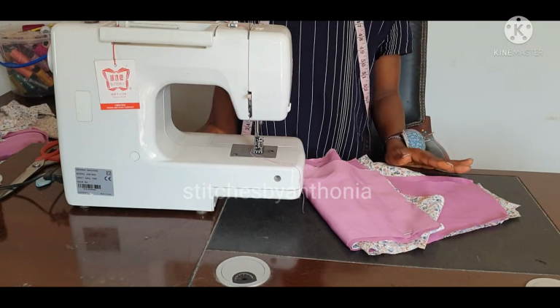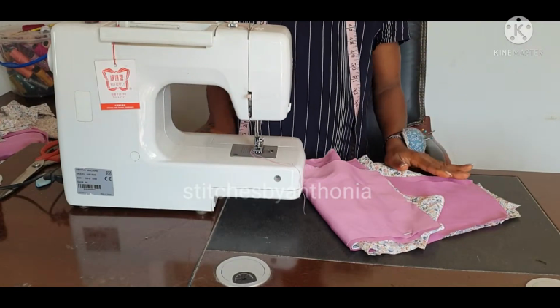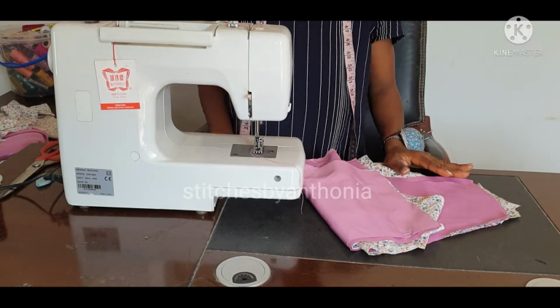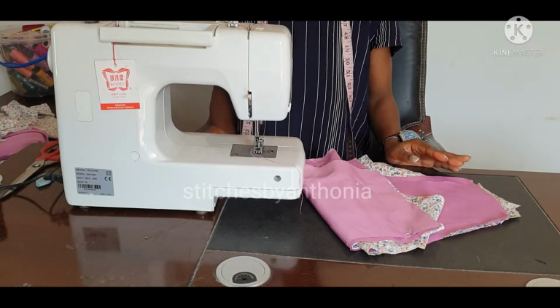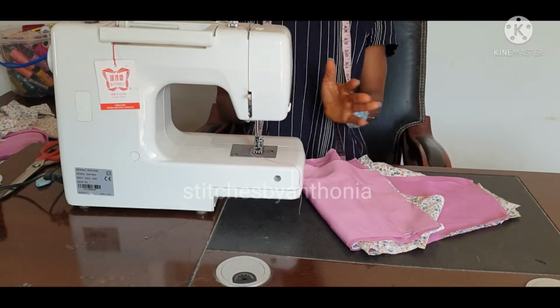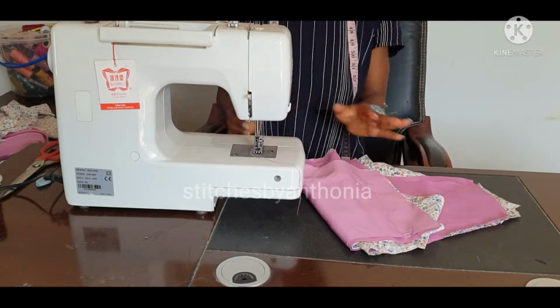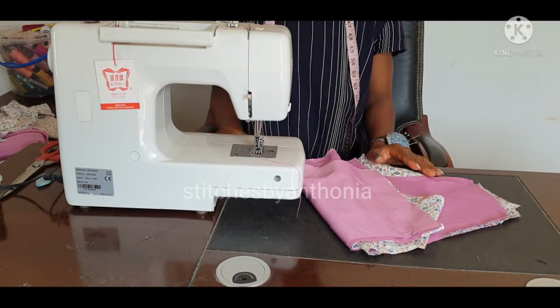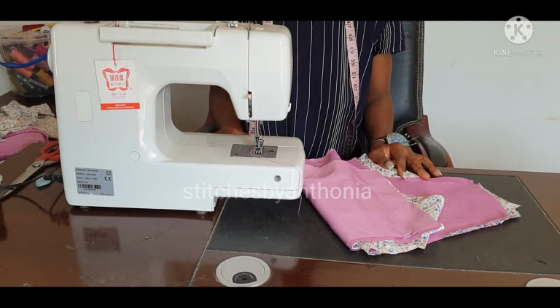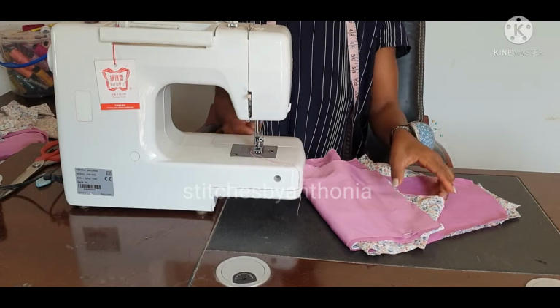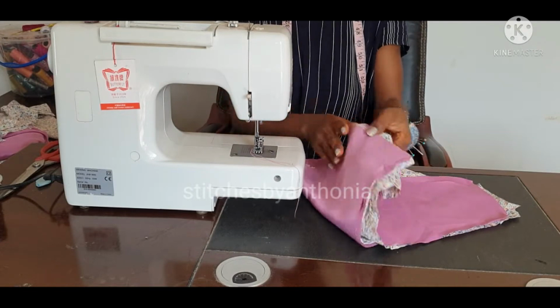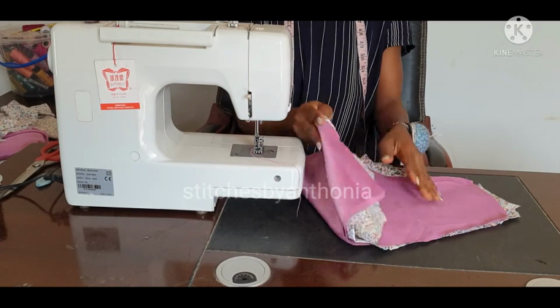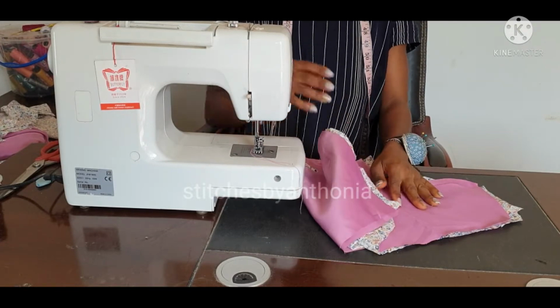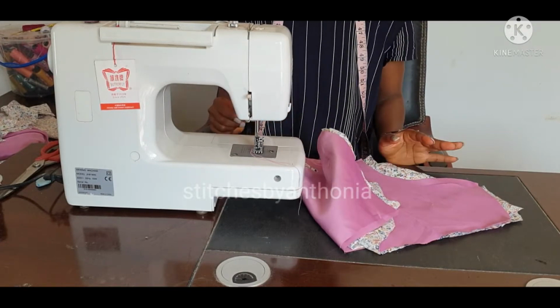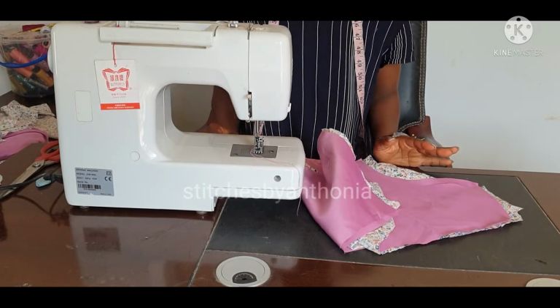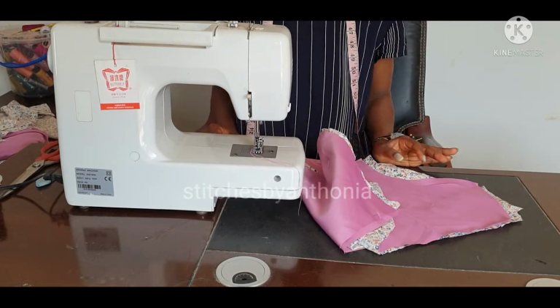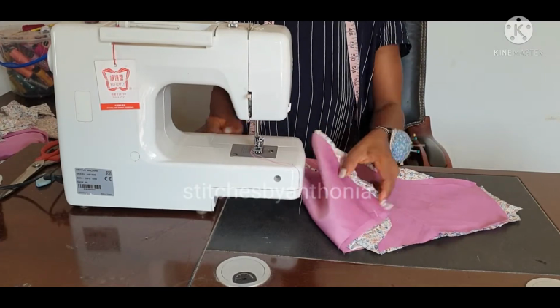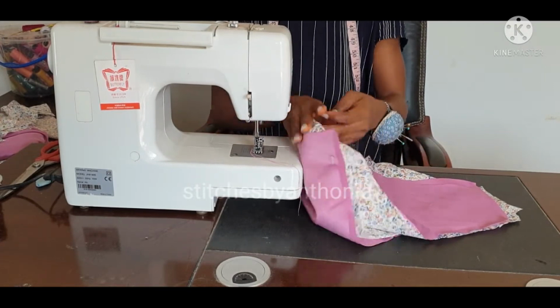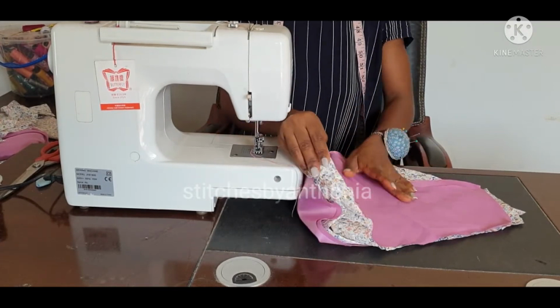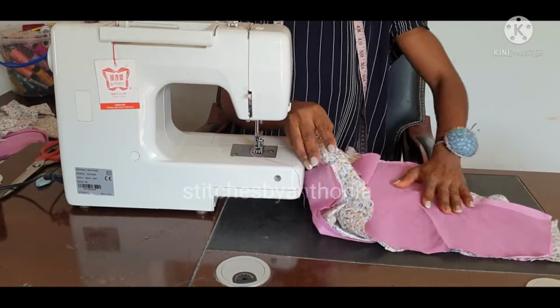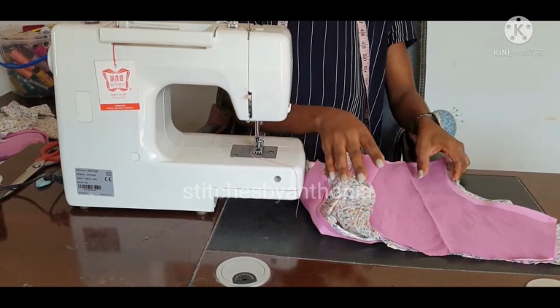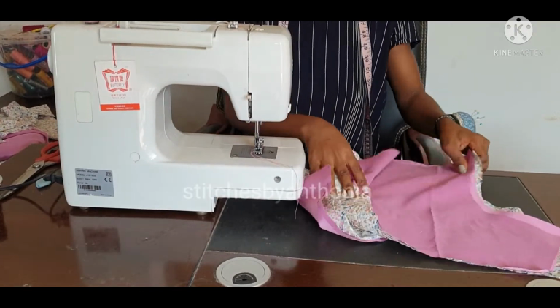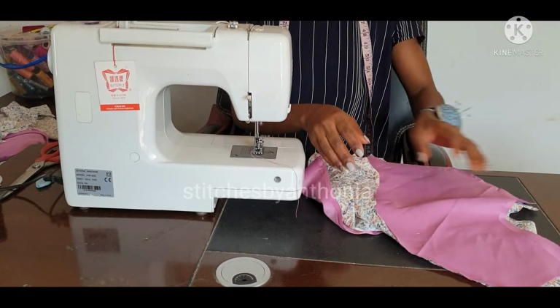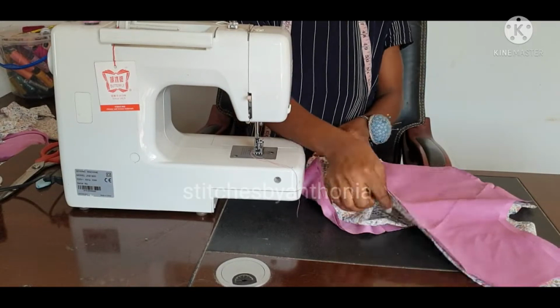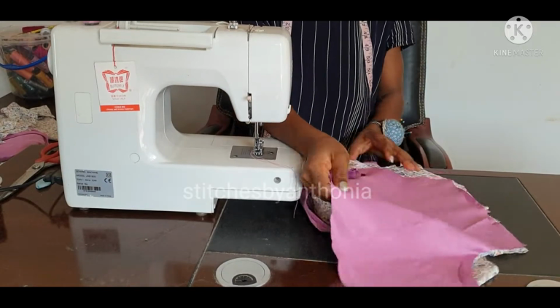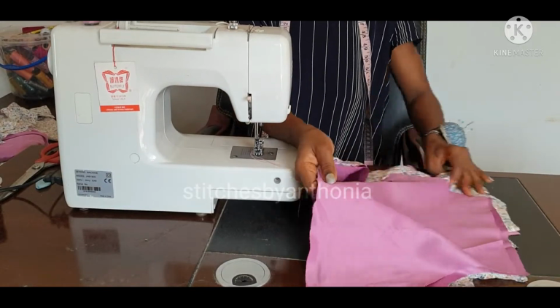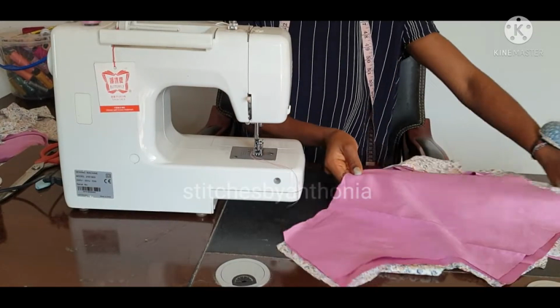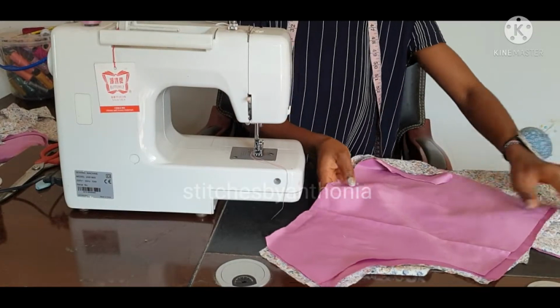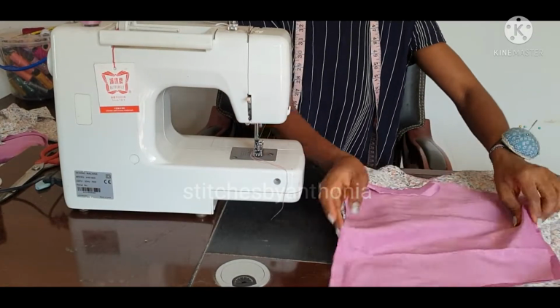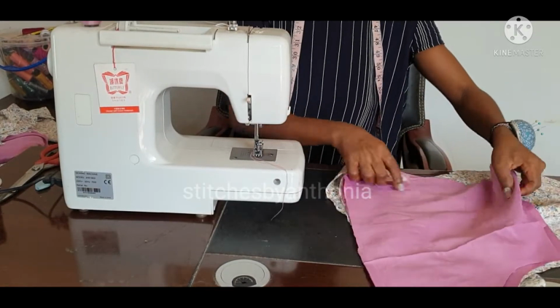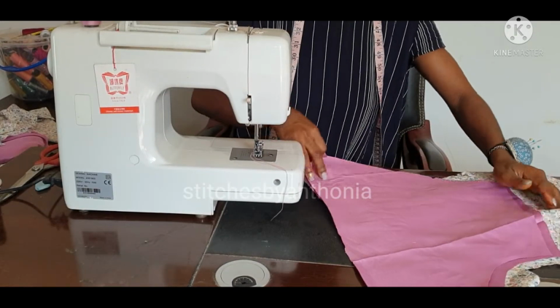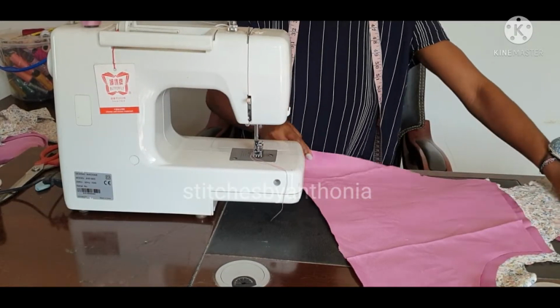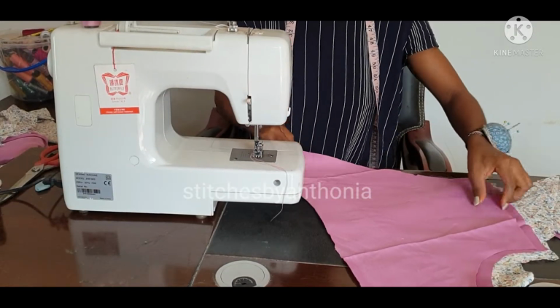Welcome to the sewing part of this VAP dress. So now this is our dress — we start joining them together, the lining and the fabric.